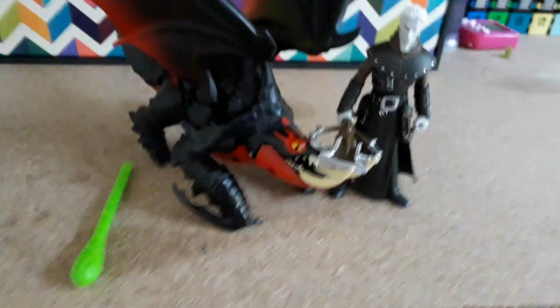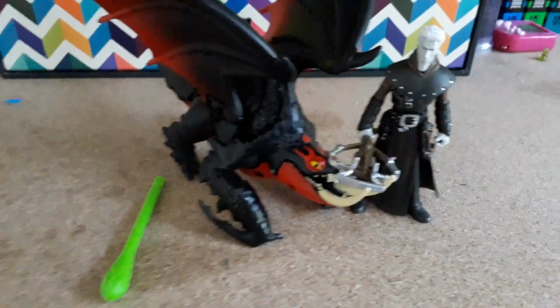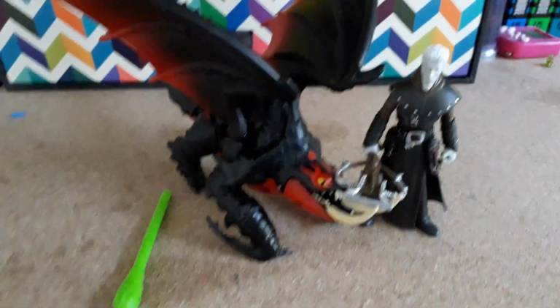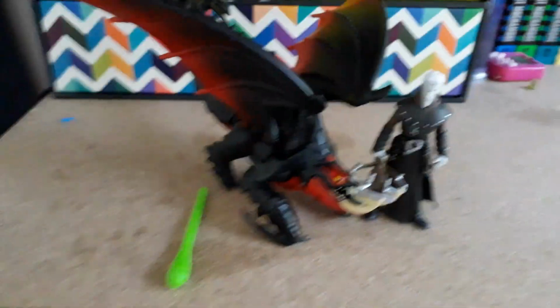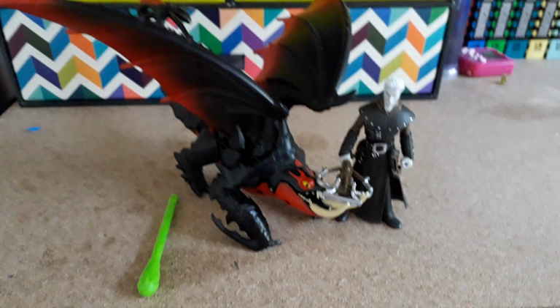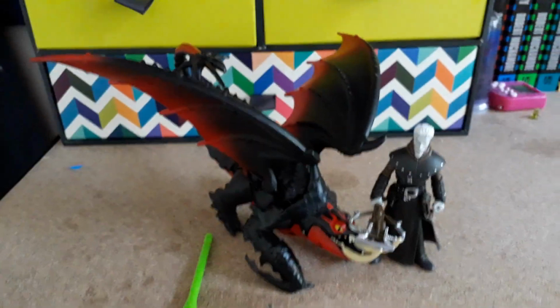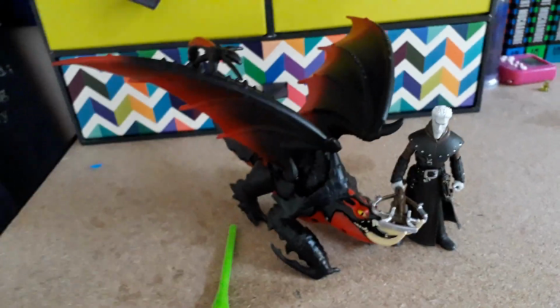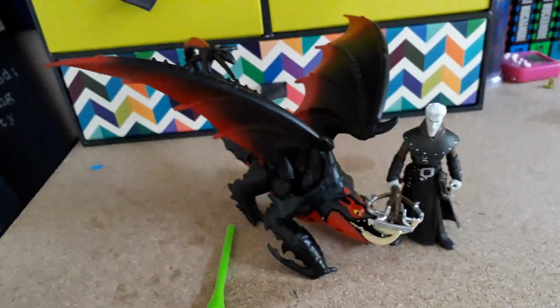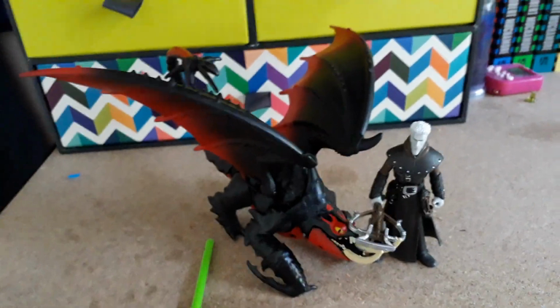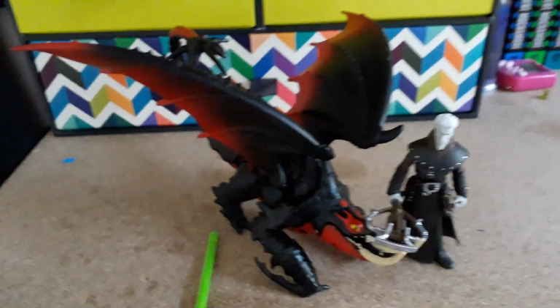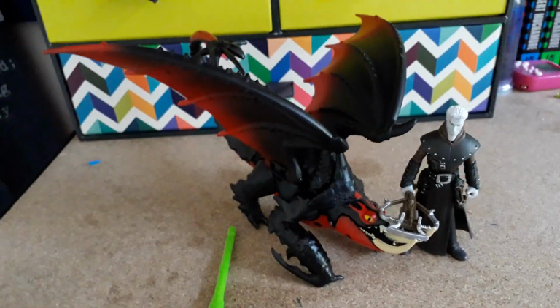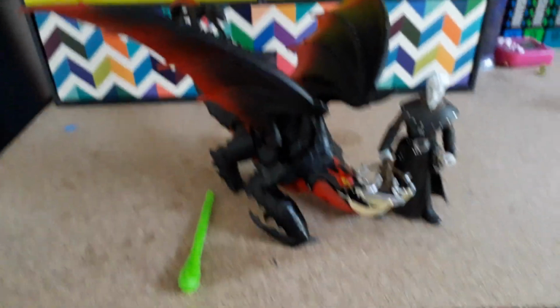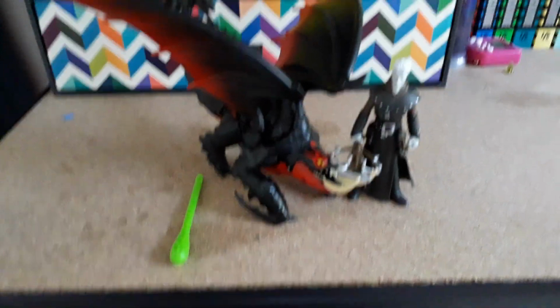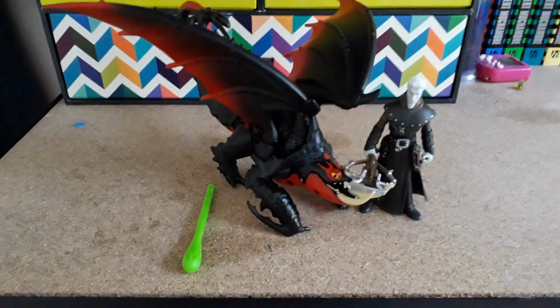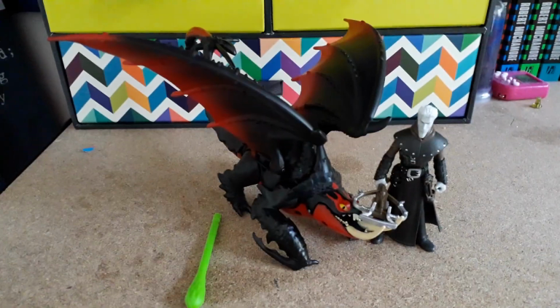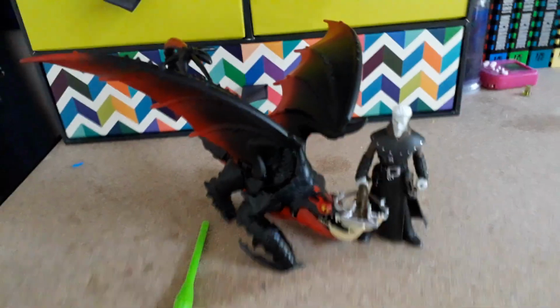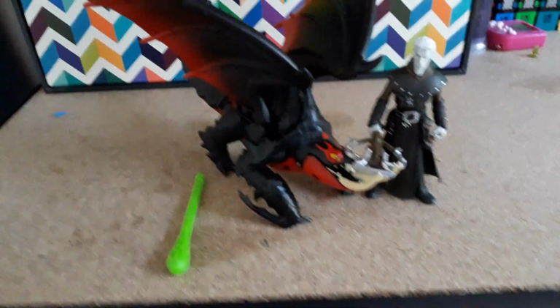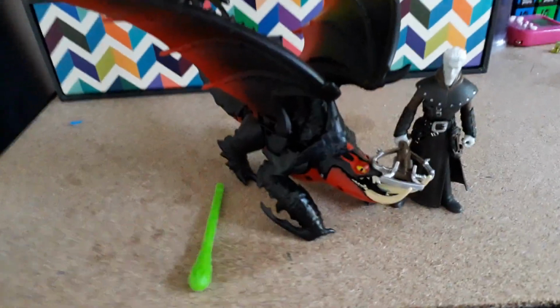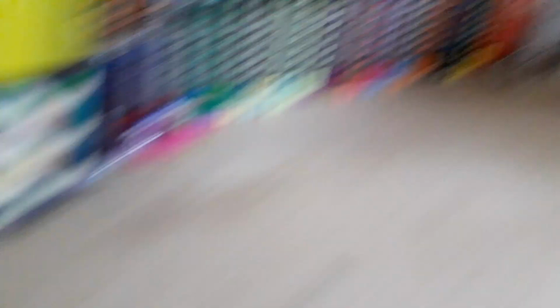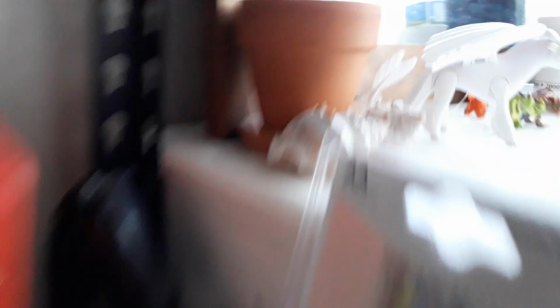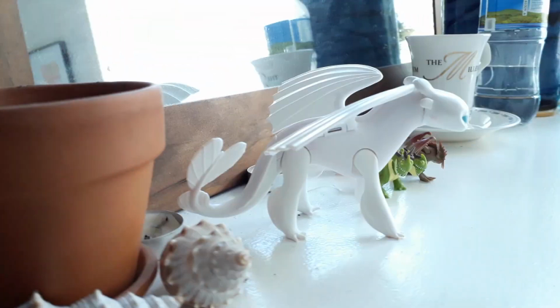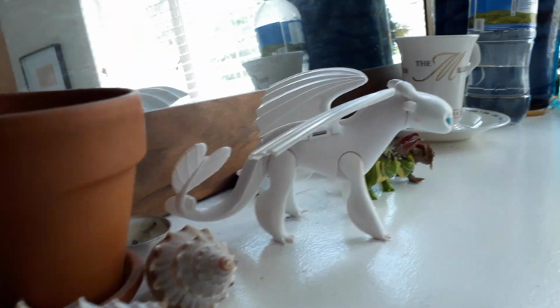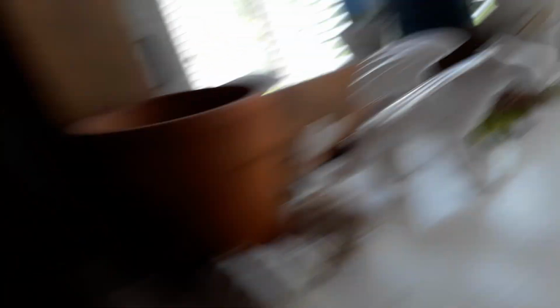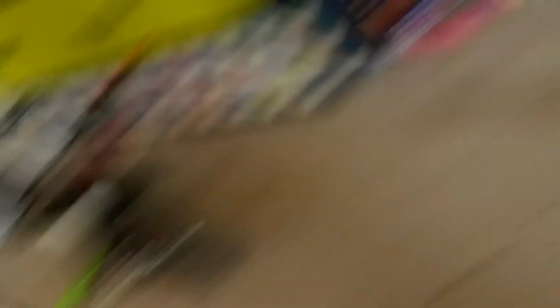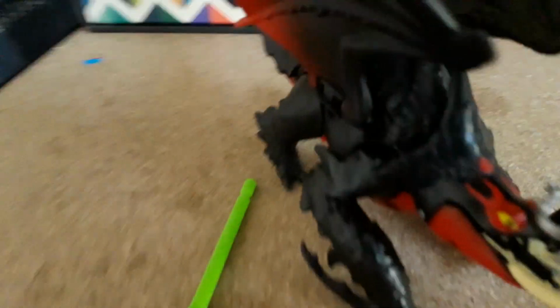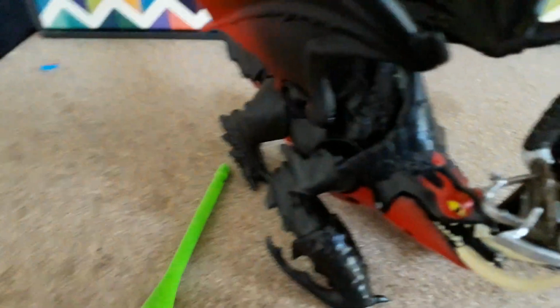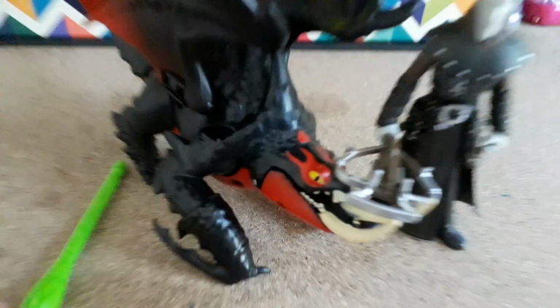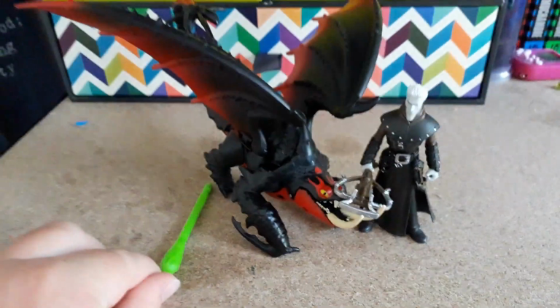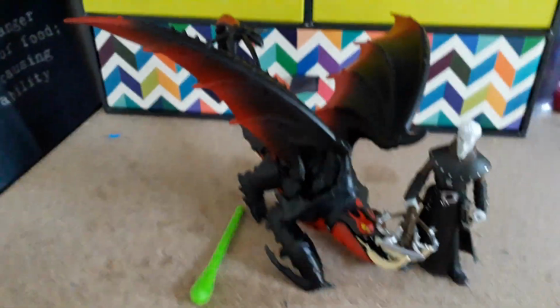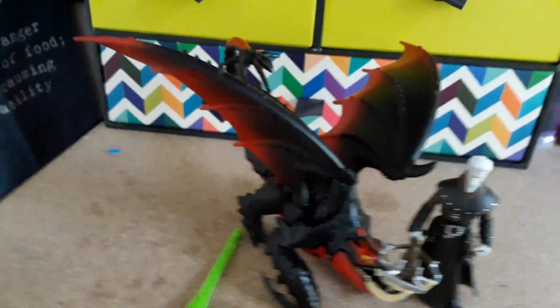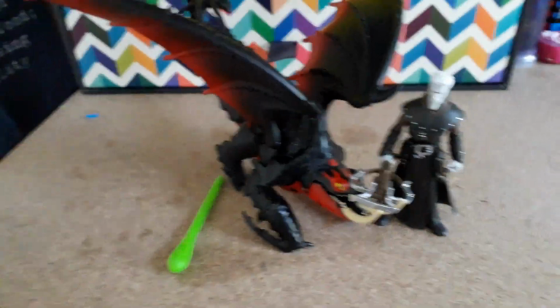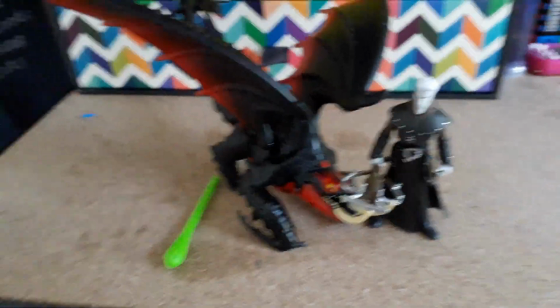So these are the Dragon Rider Packs. They cost $34 in New Zealand, which I think is actually quite expensive compared to the other ones I review. I've got the Light Fury which only cost $12. I'm a bit disappointed about these — this is the only way you can get him.